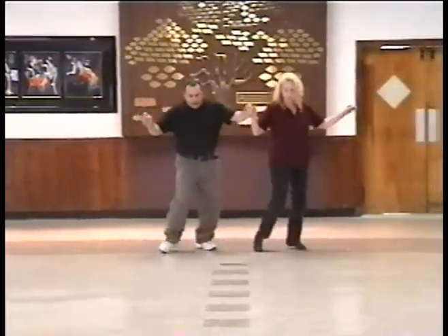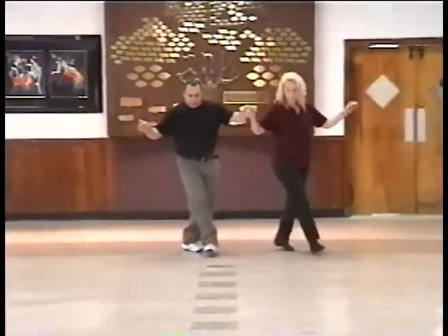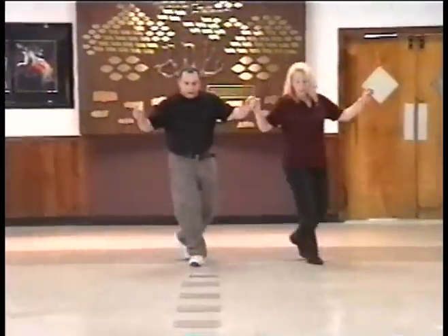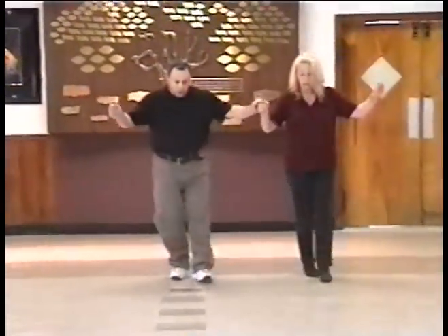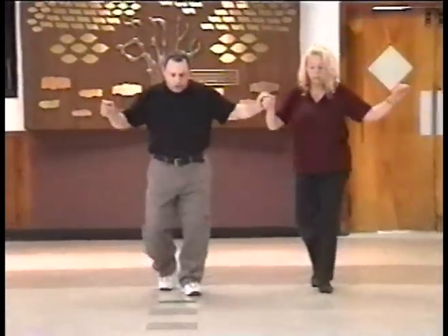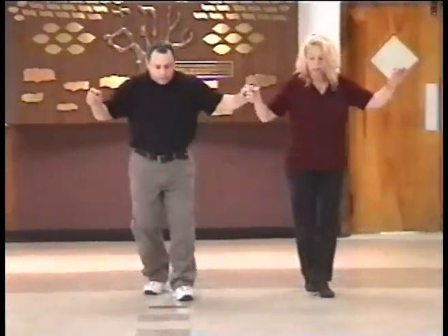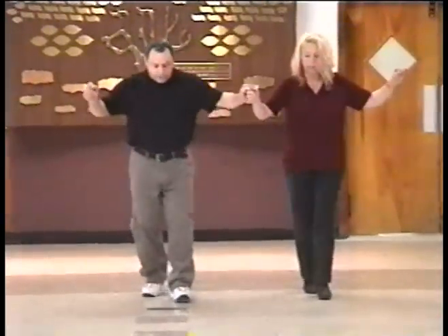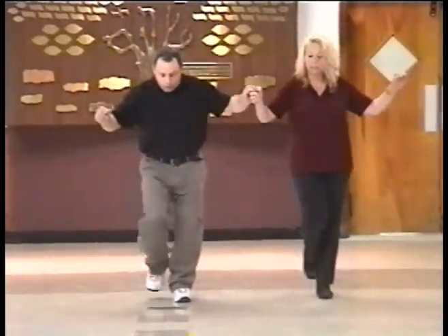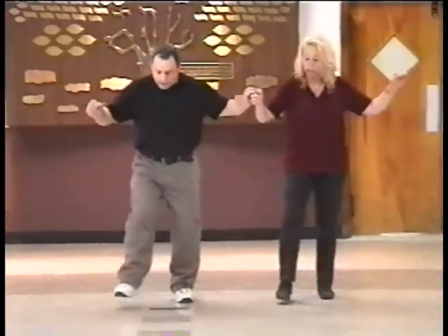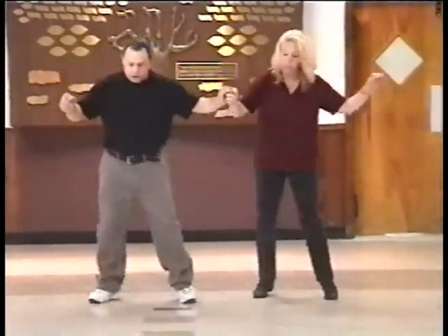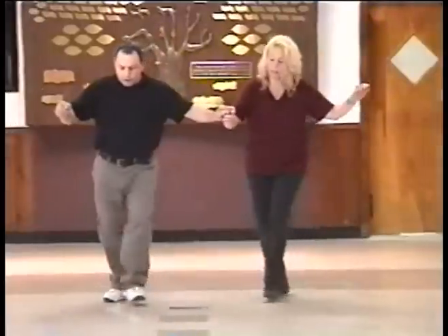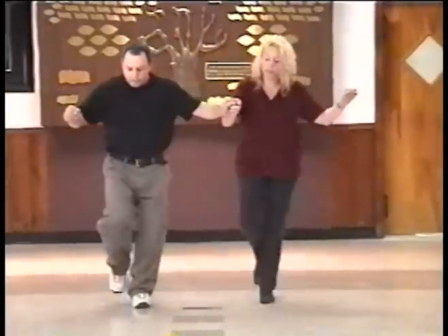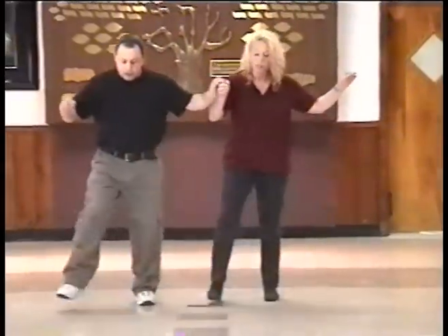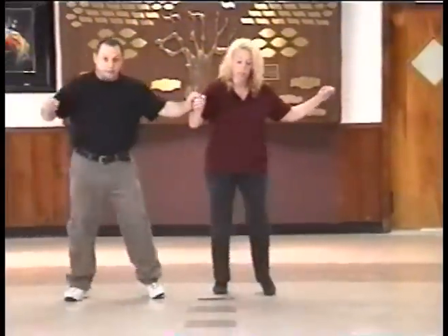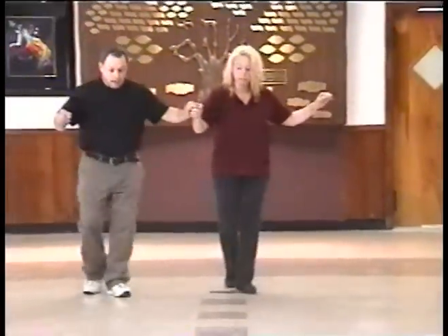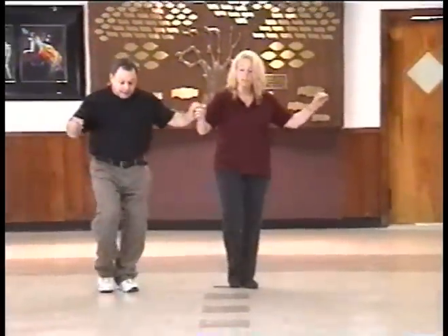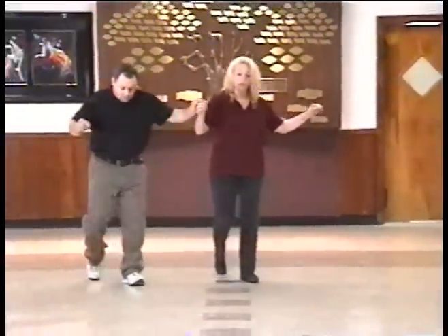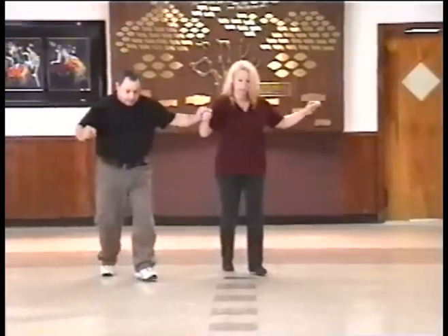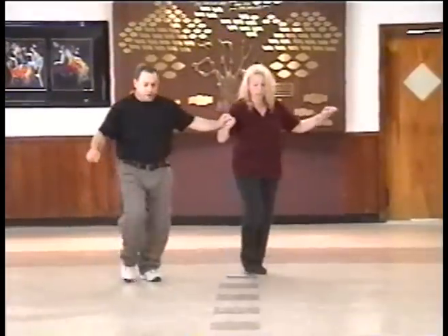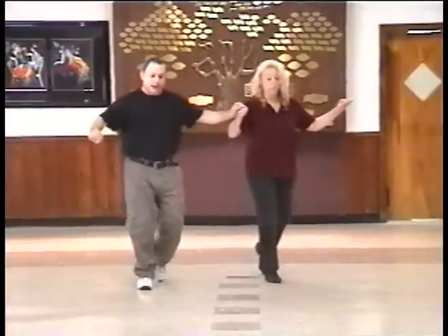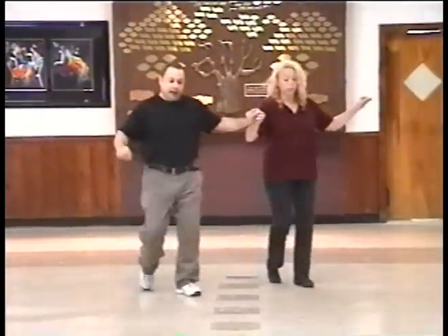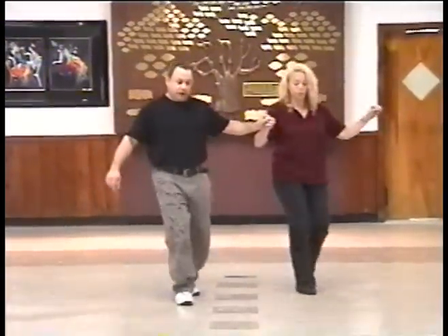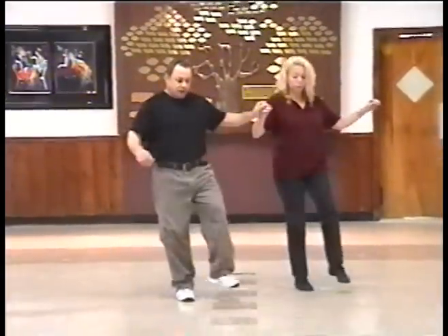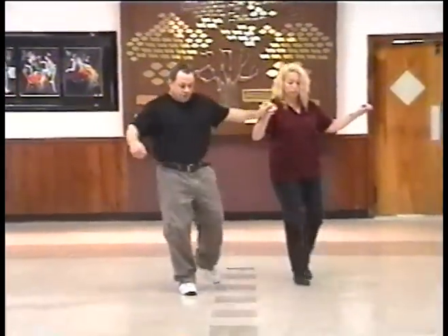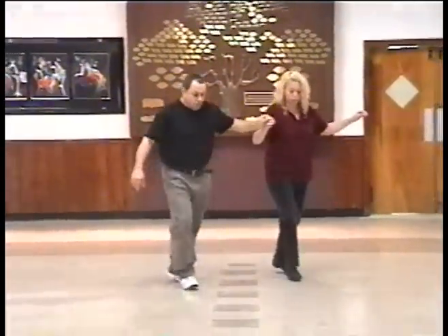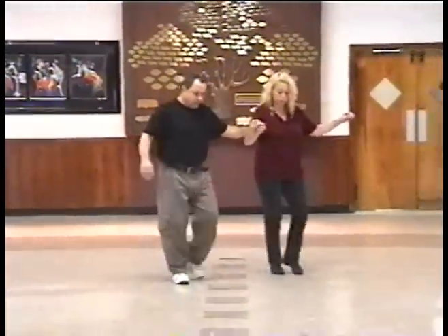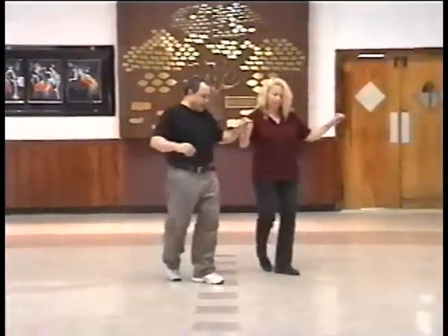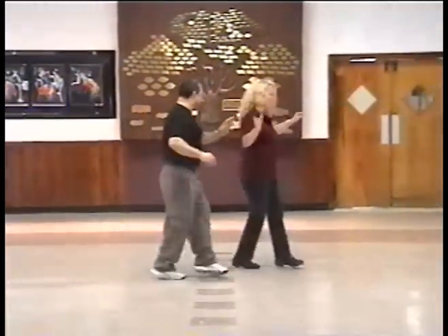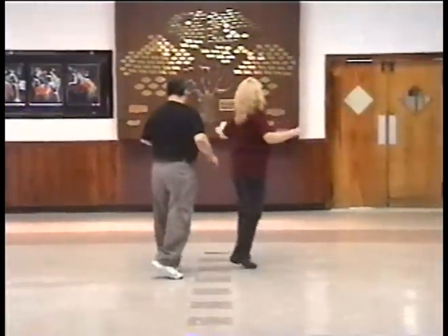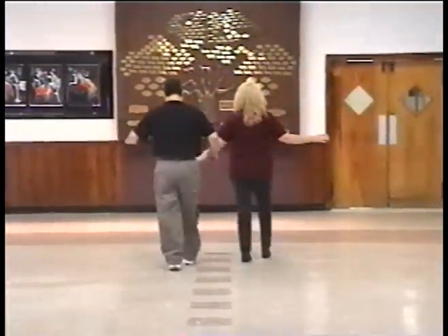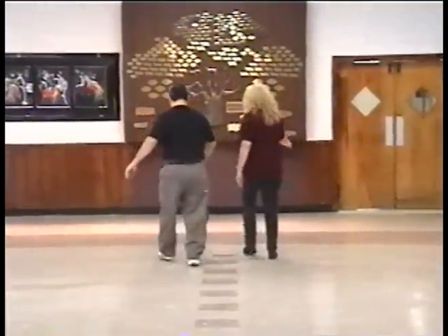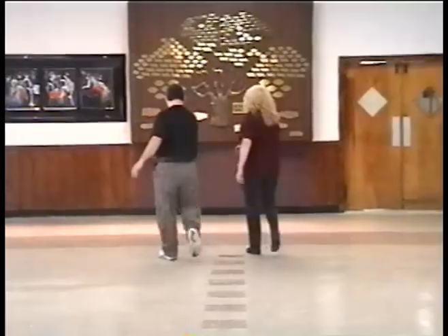Yamanite right. Forward, back, forward, brush, brush, touch, back. Right, left, right, forward, and back, and left, right, left.